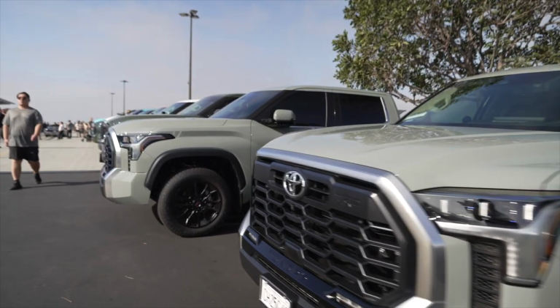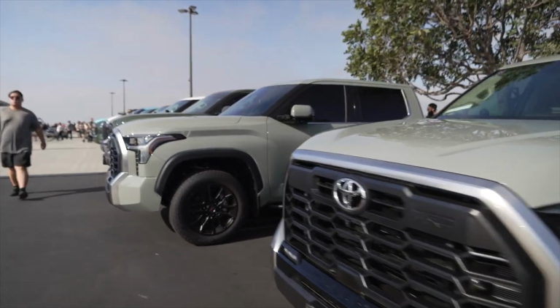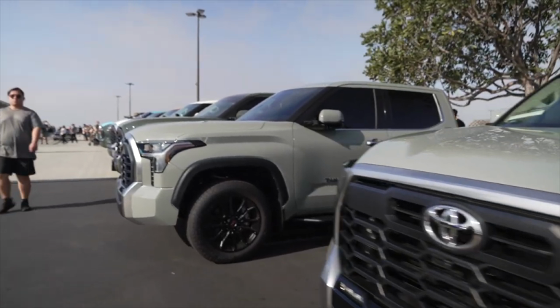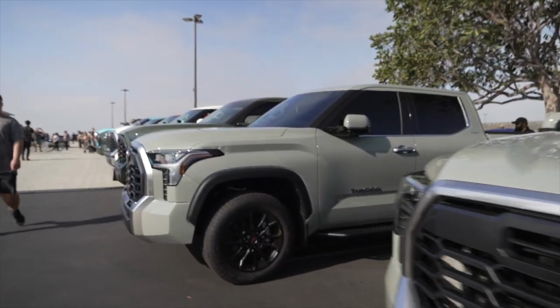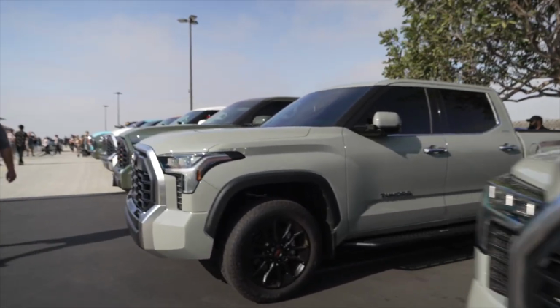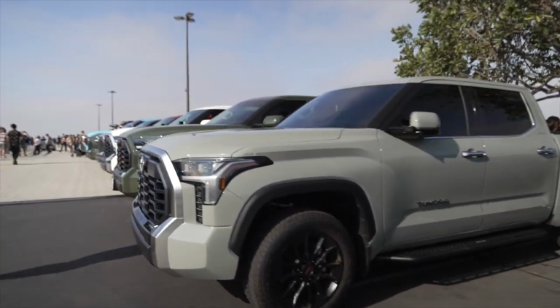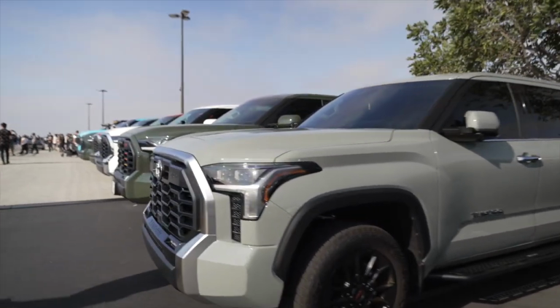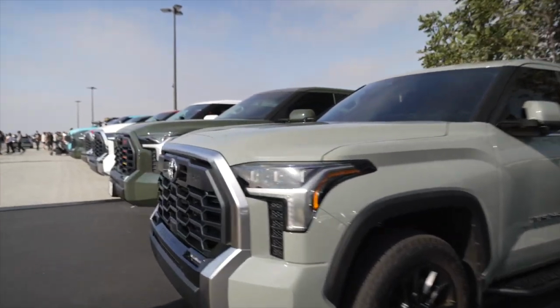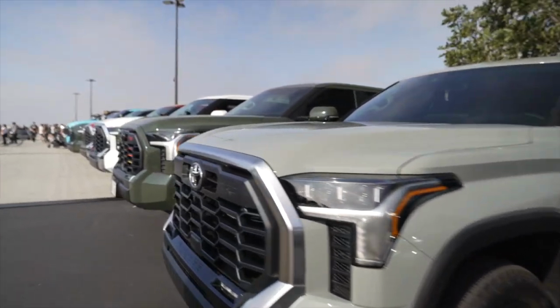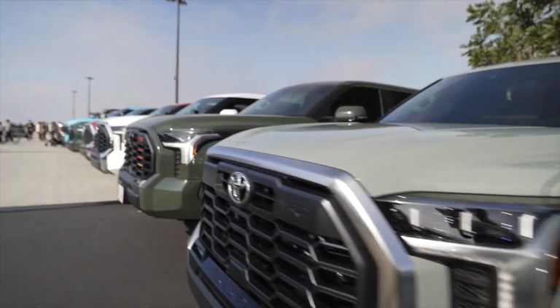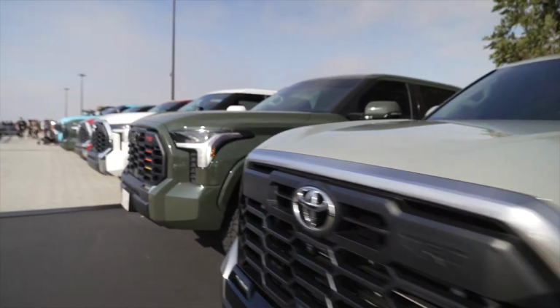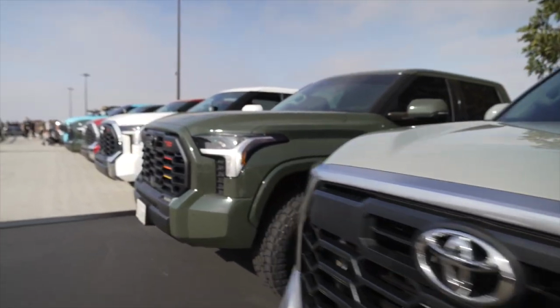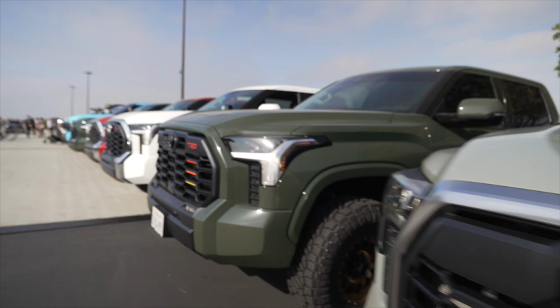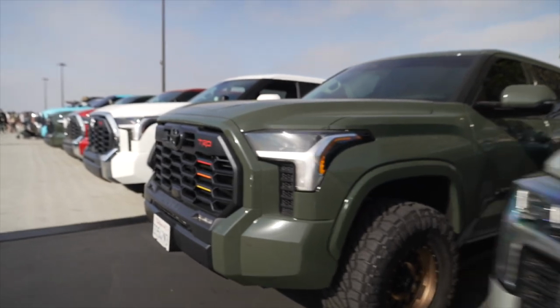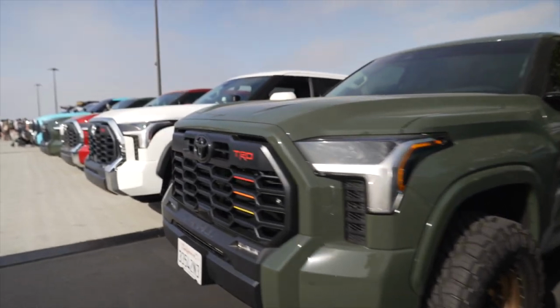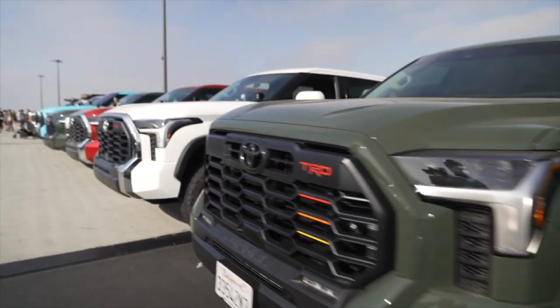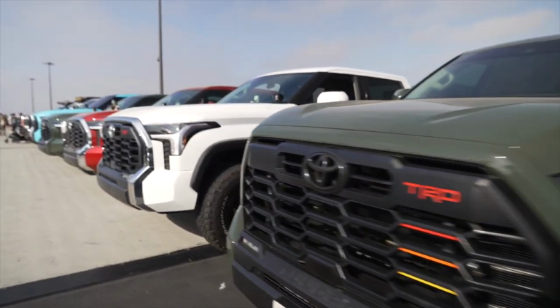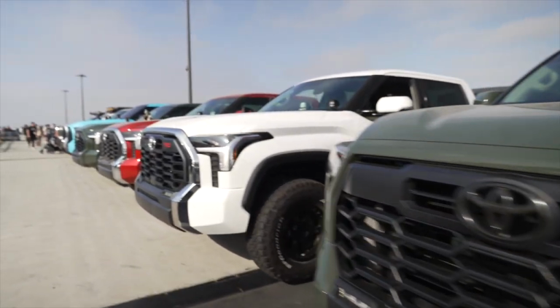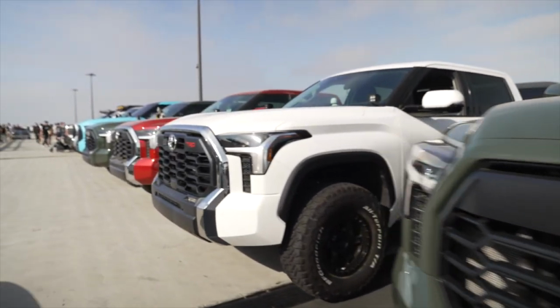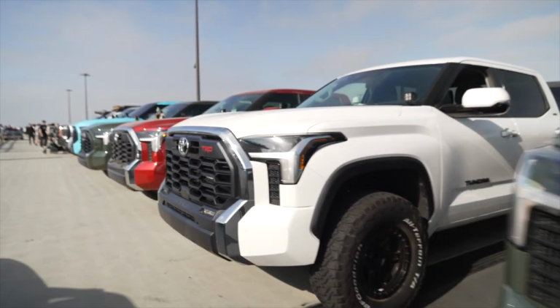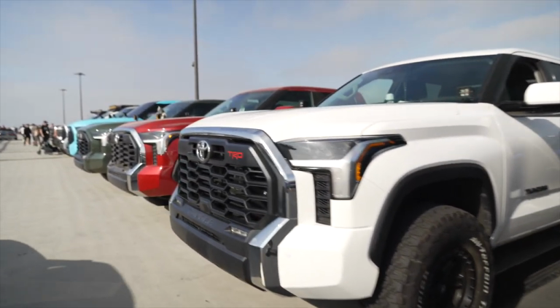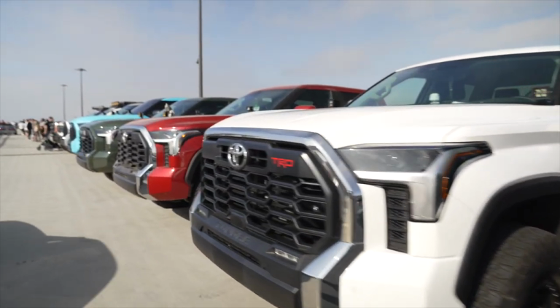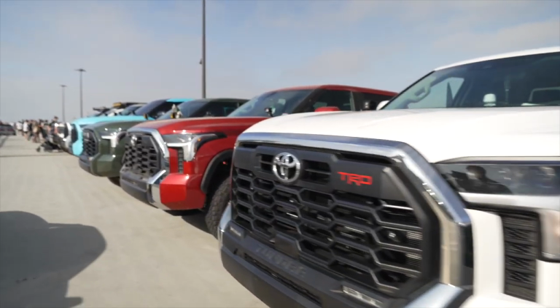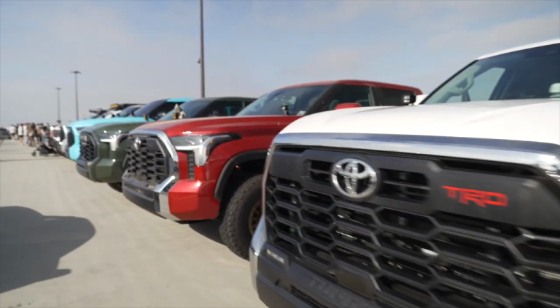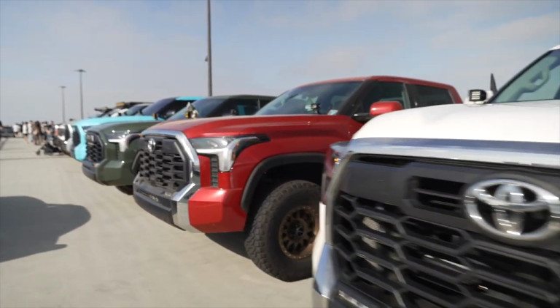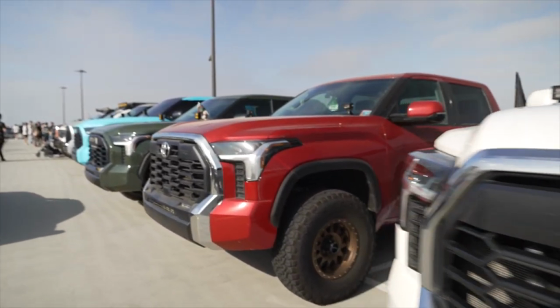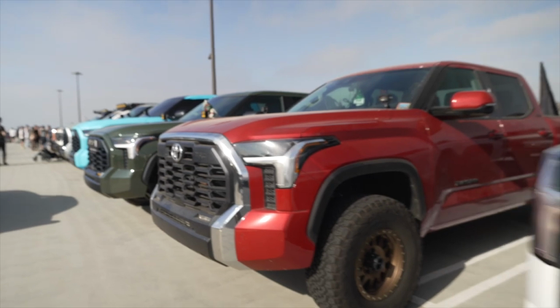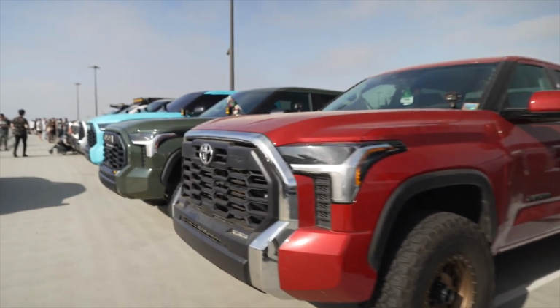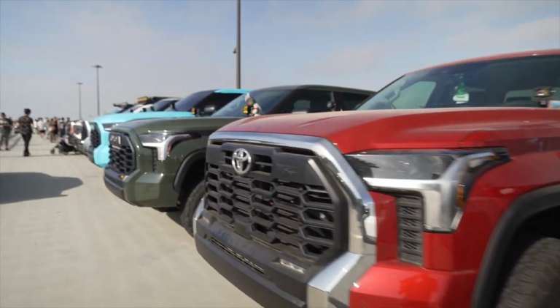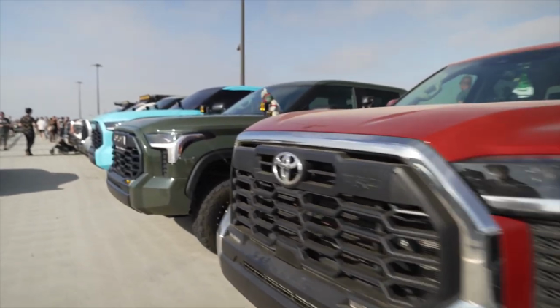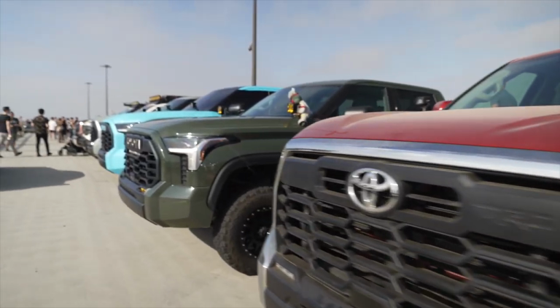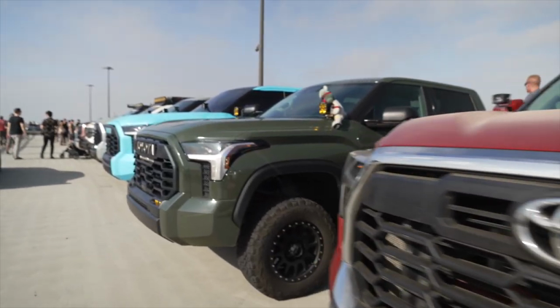We are now in Tundra territory. Yeah, looks like a takeover — Toyota Tundra club. Wow, that's a lot of Tundras.